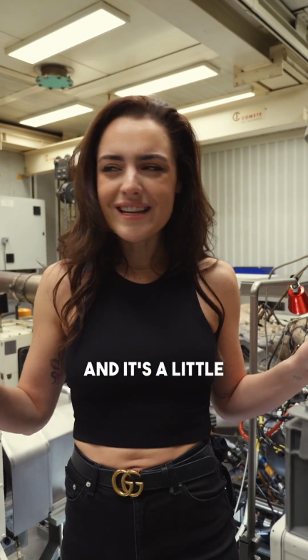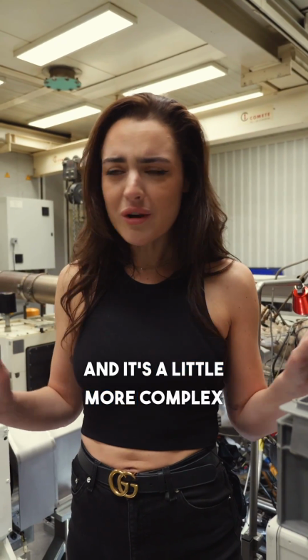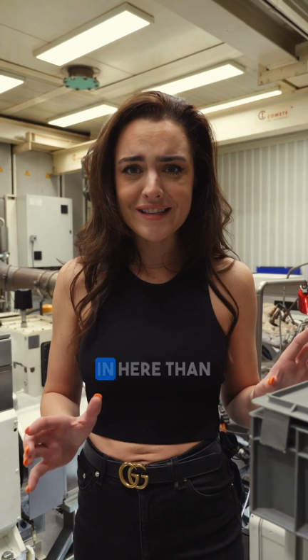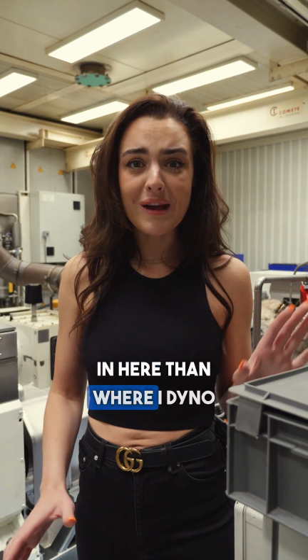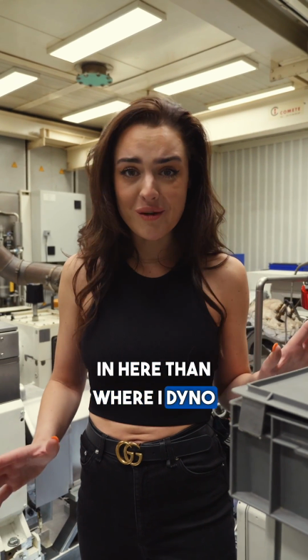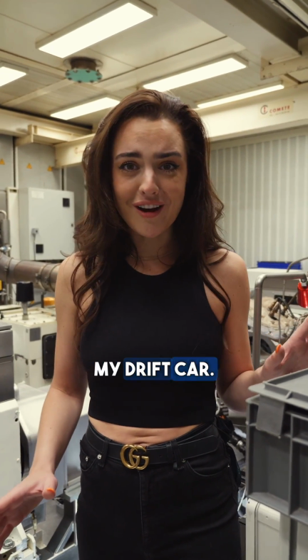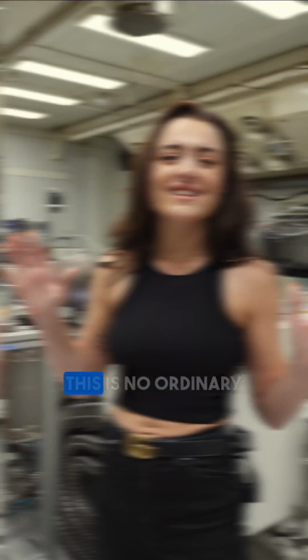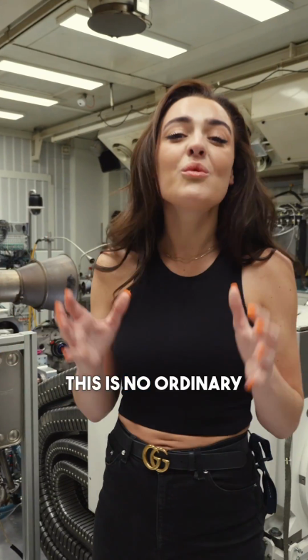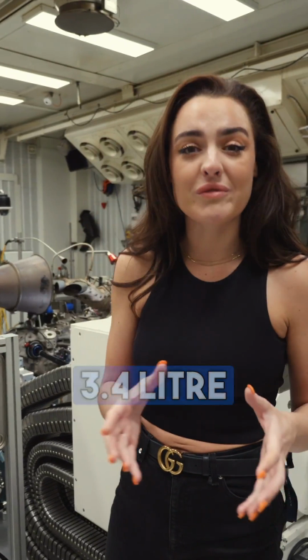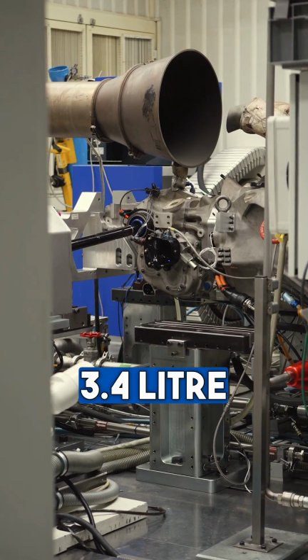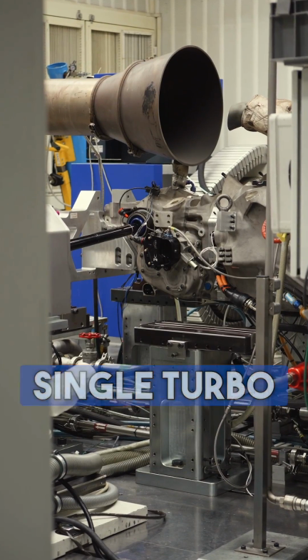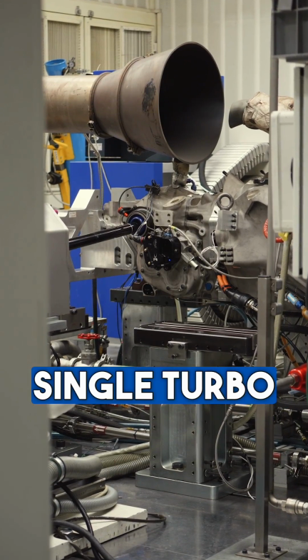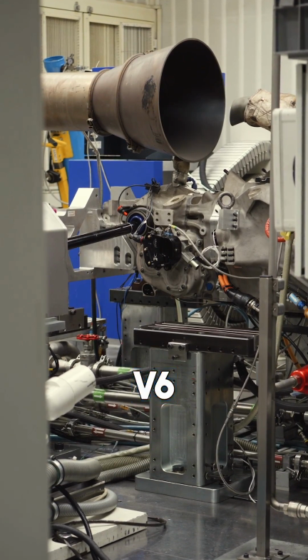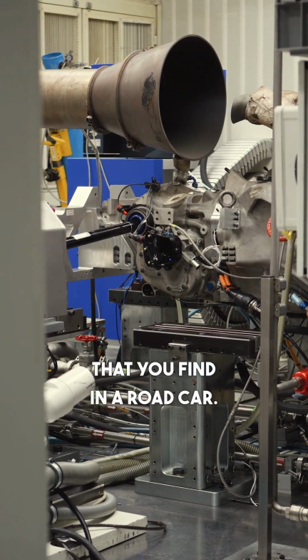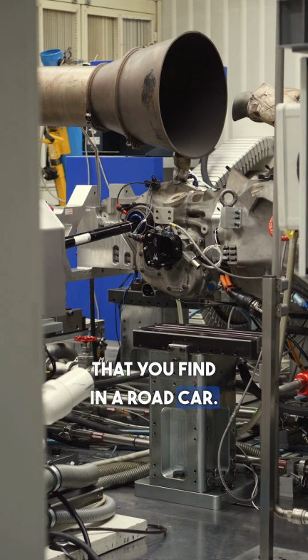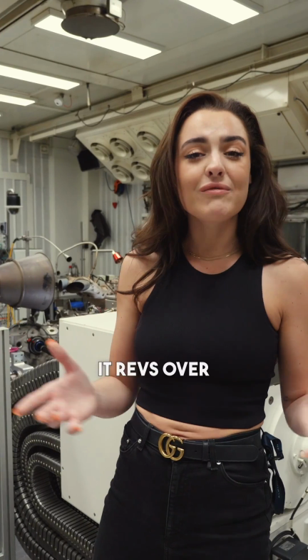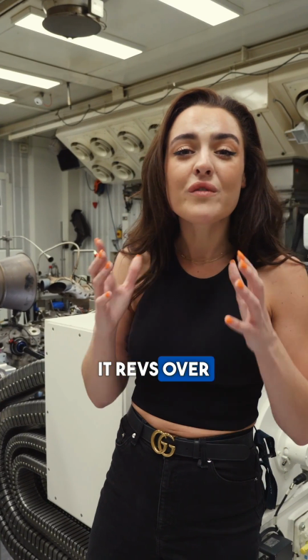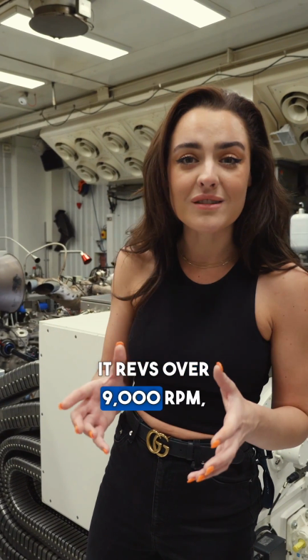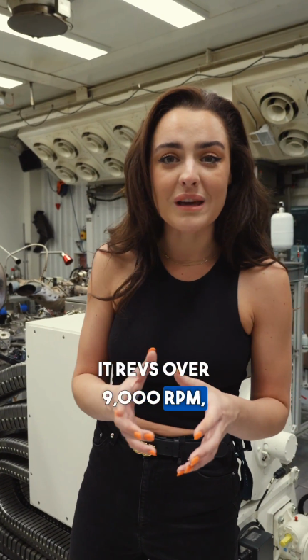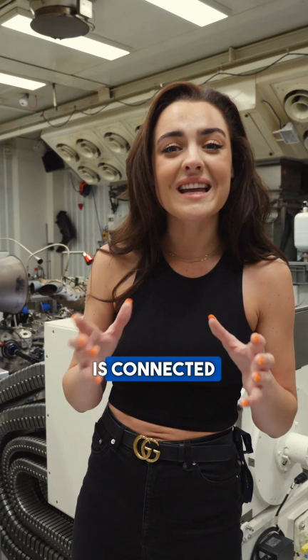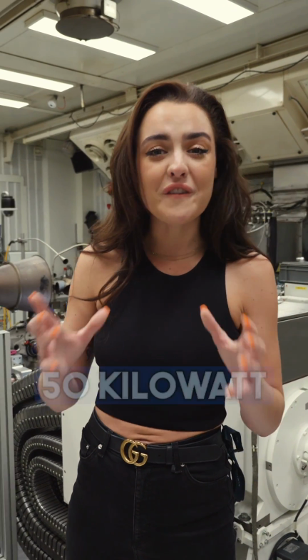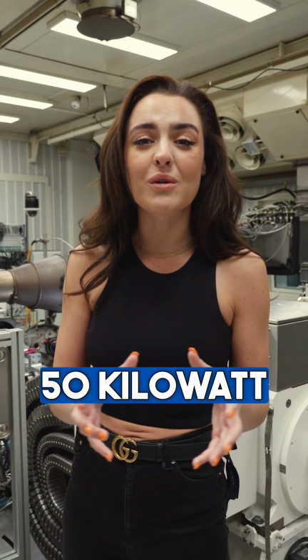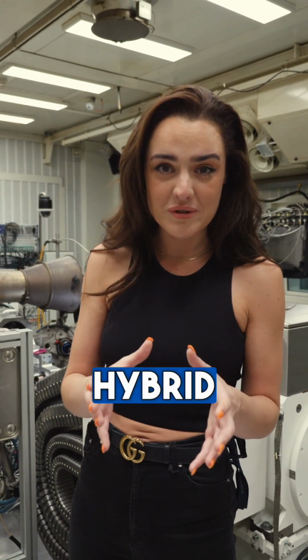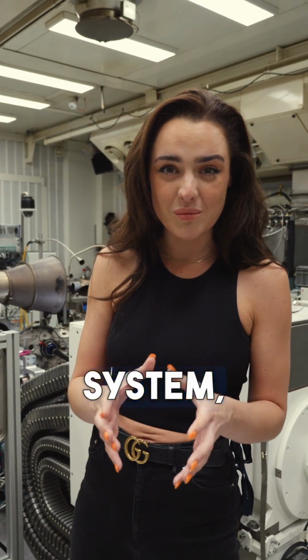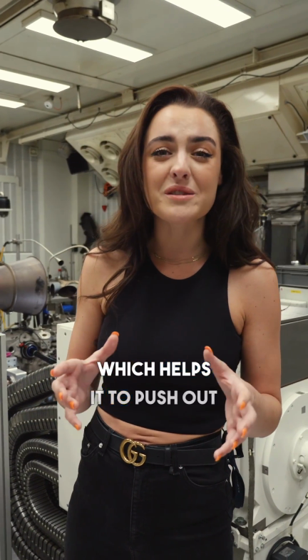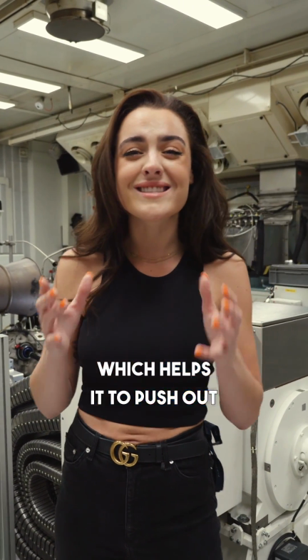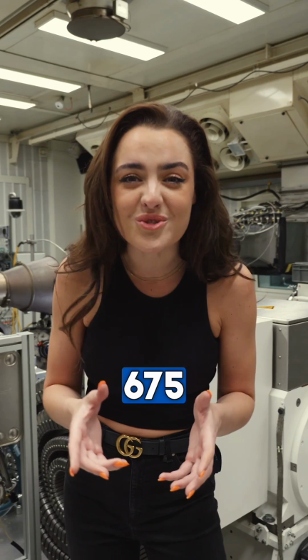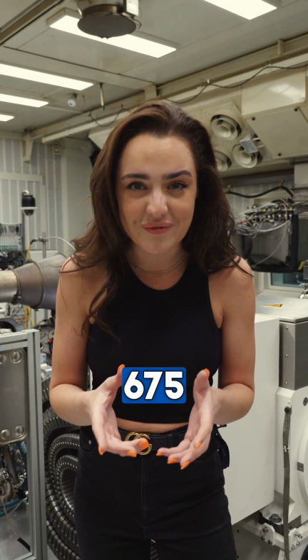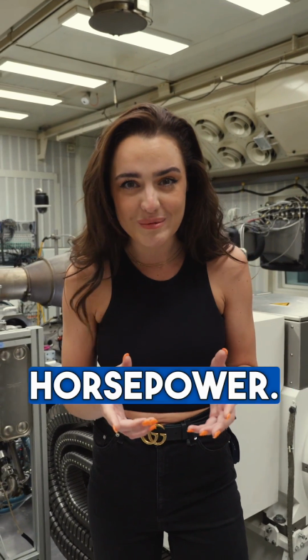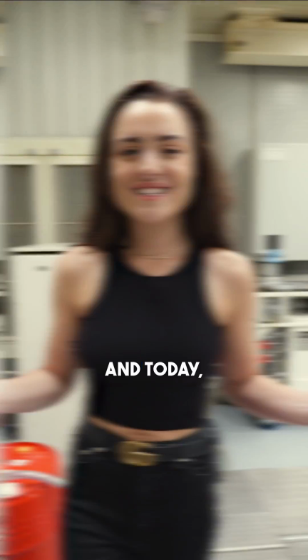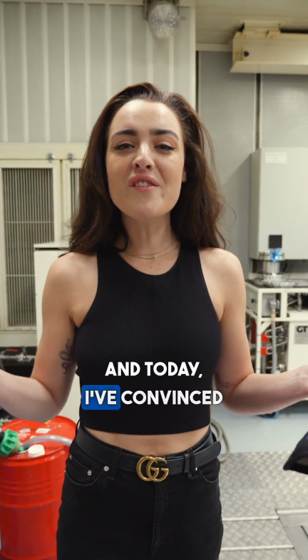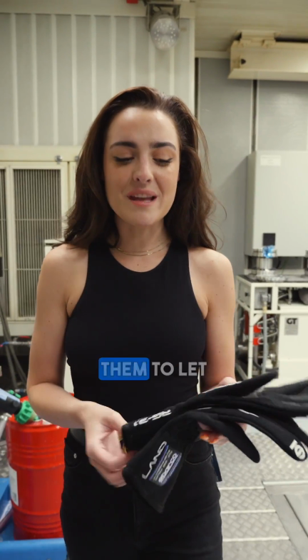It's a little more complex in here than where I dyno my drift car. This is no ordinary 3.4 liter single turbo V6 that you find in a road car — it revs over 9,000 RPM, is connected to a 50 kilowatt hybrid system, which helps it push out 675 horsepower.